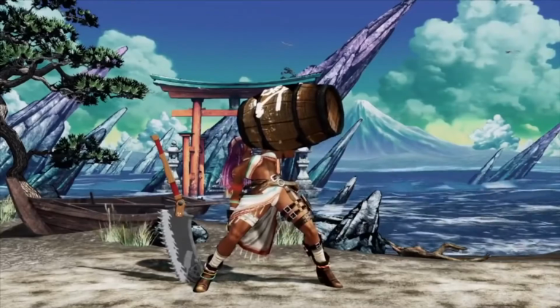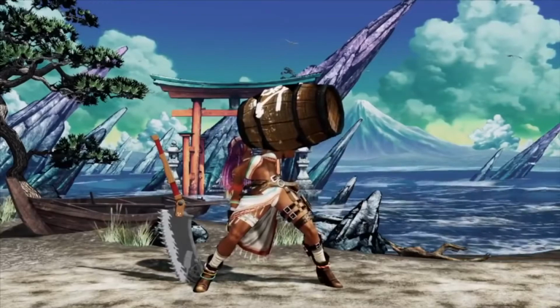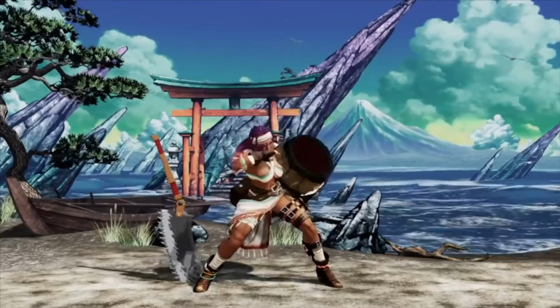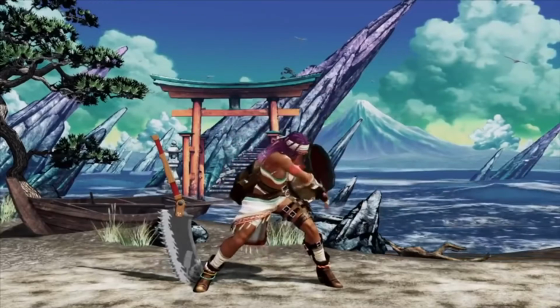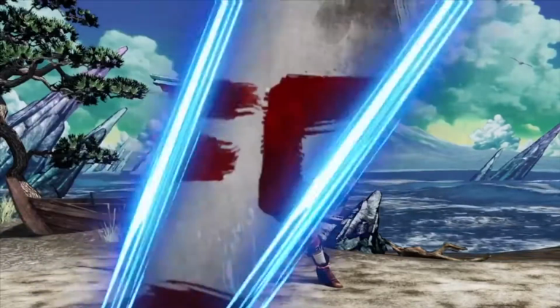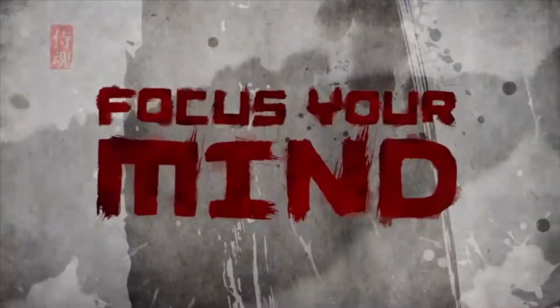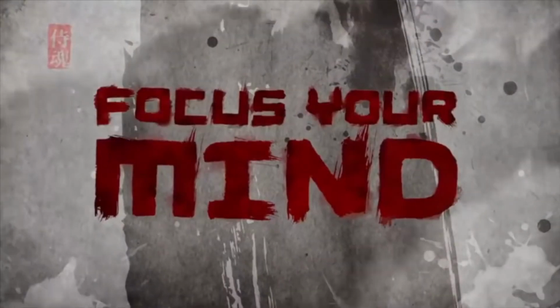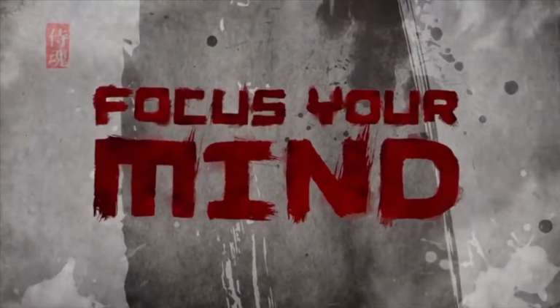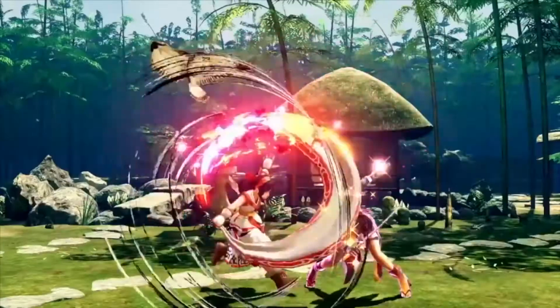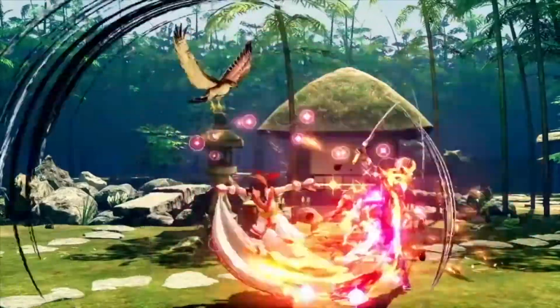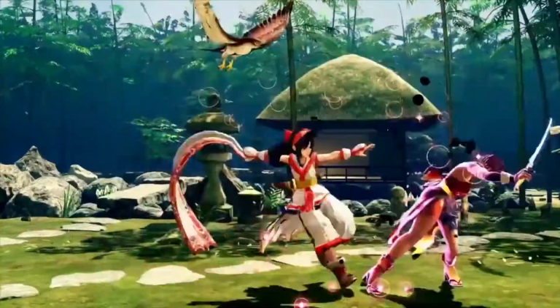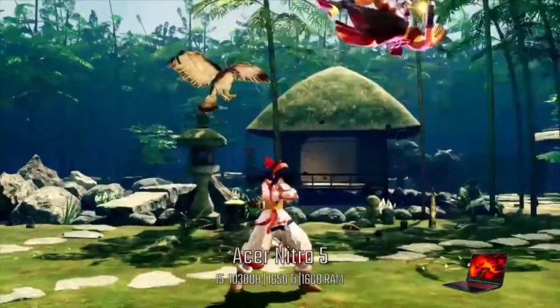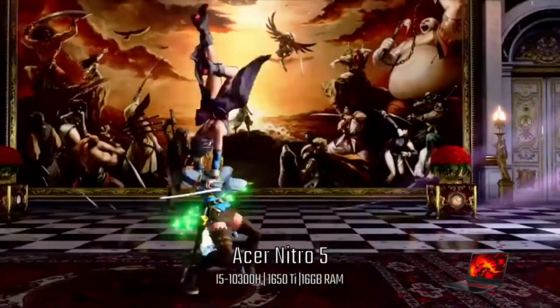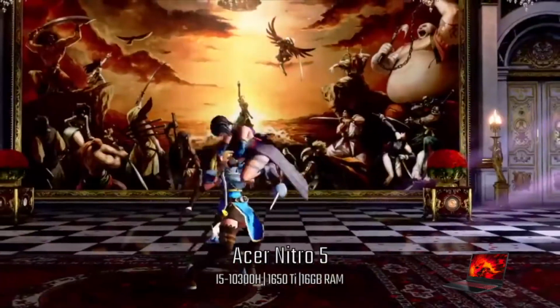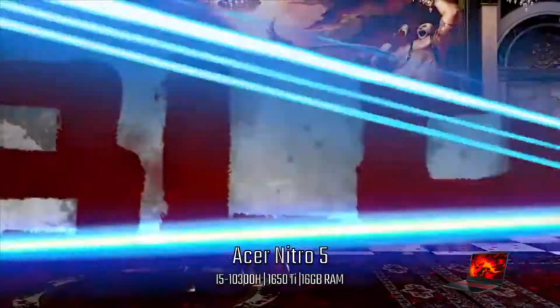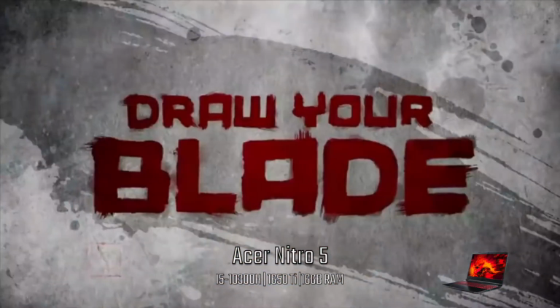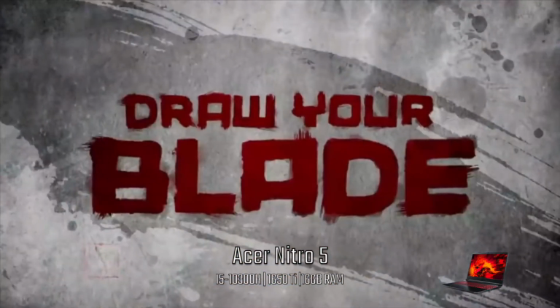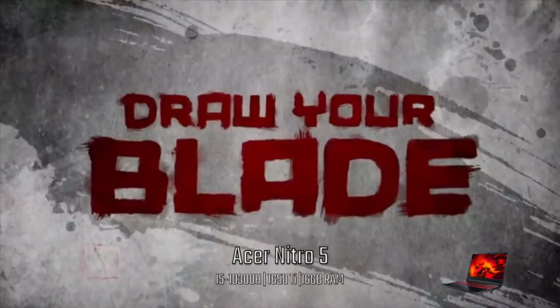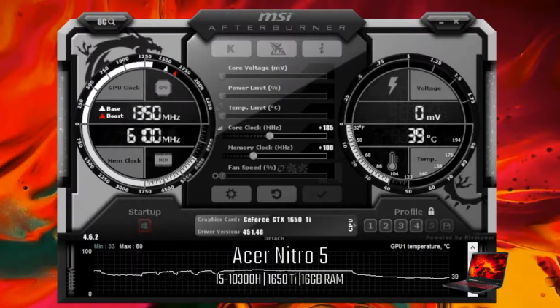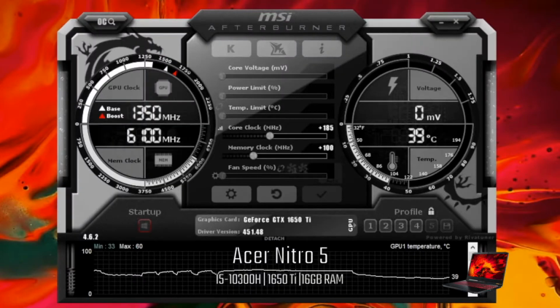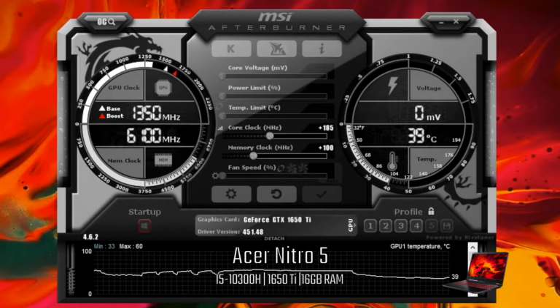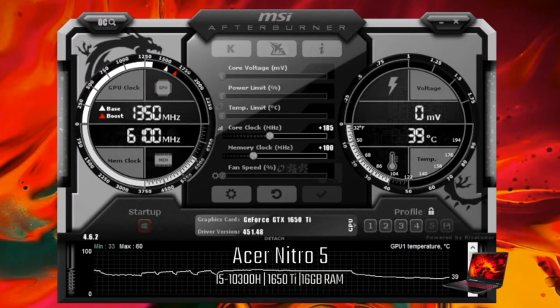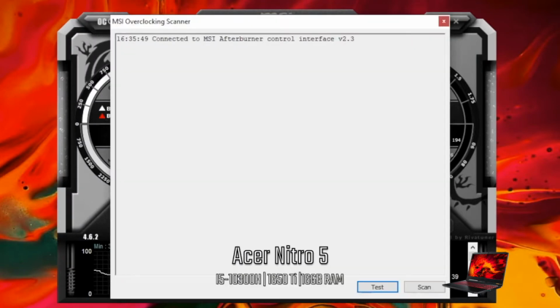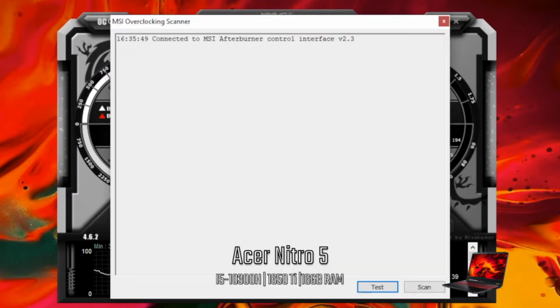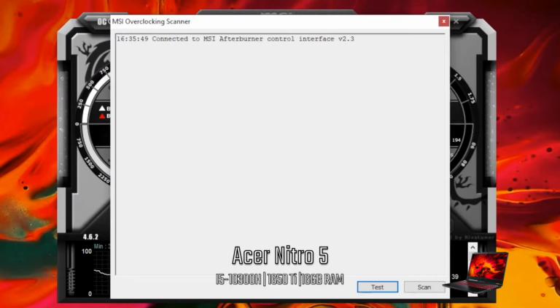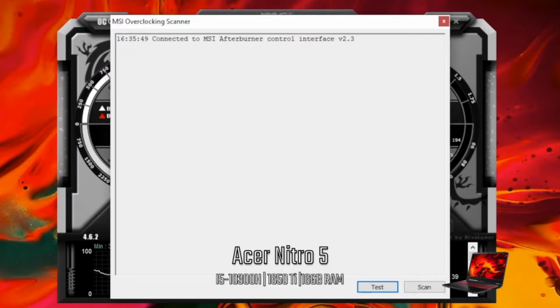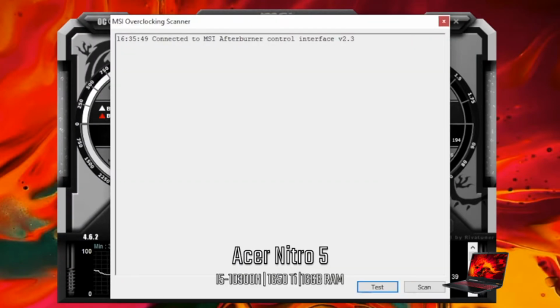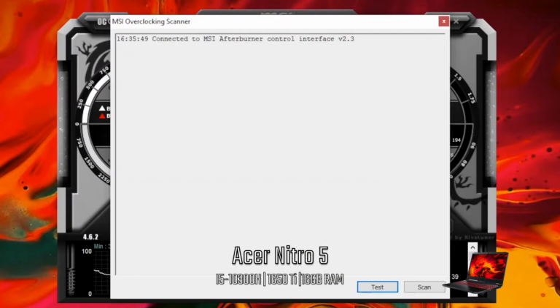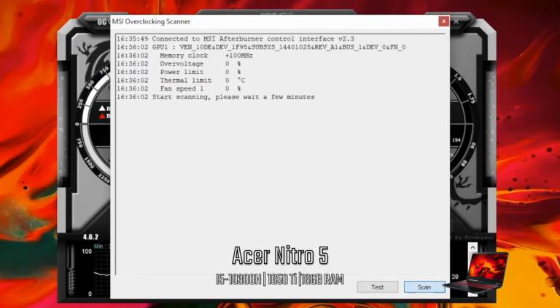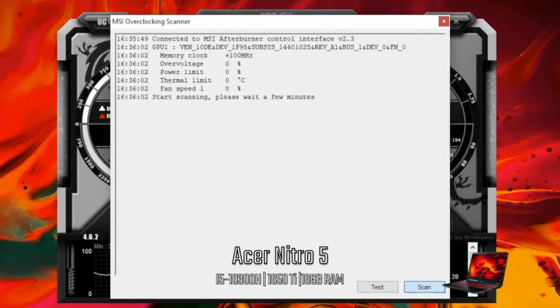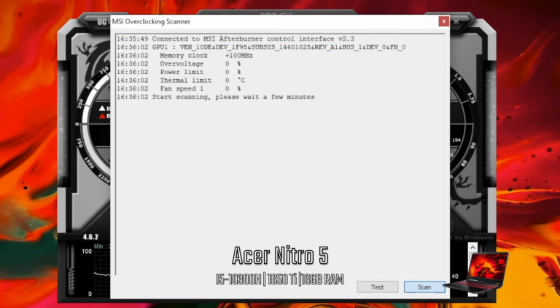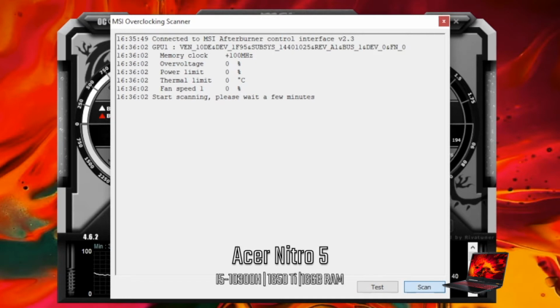This is a relatively easy process, so if you have it, go ahead and install MSI Afterburner. Click the OC icon located at the top left. Click scan and wait.